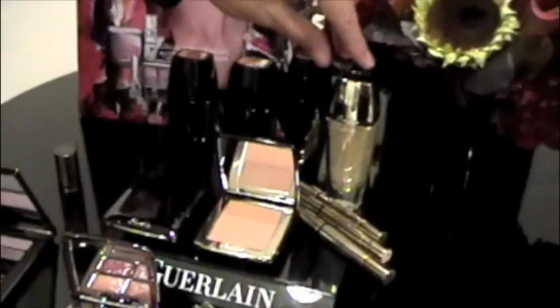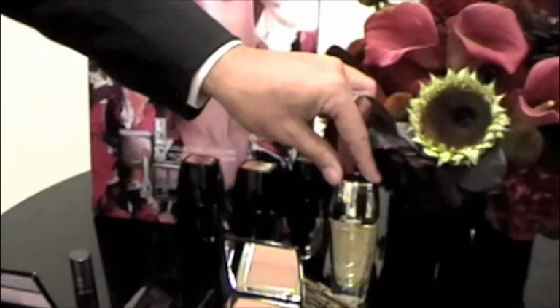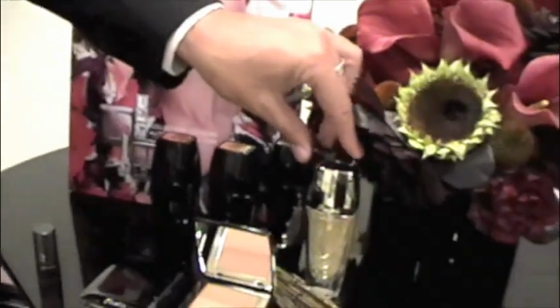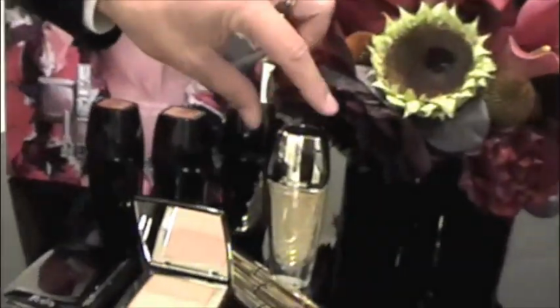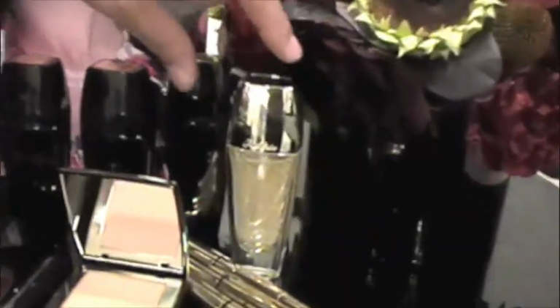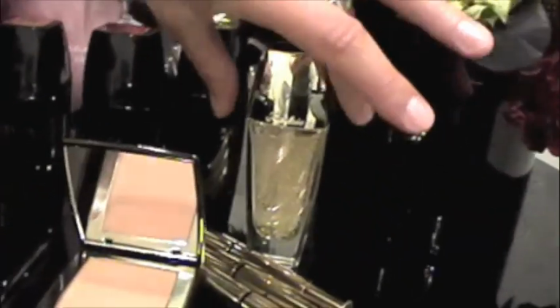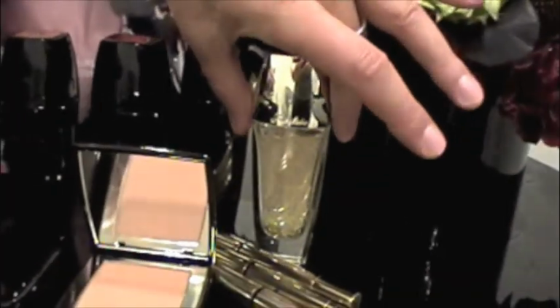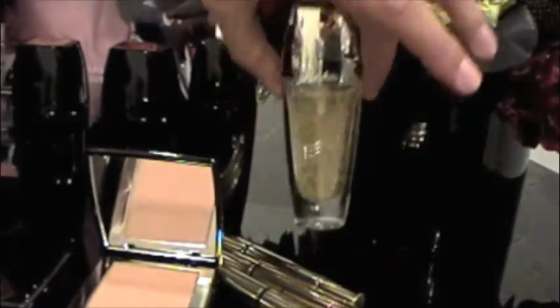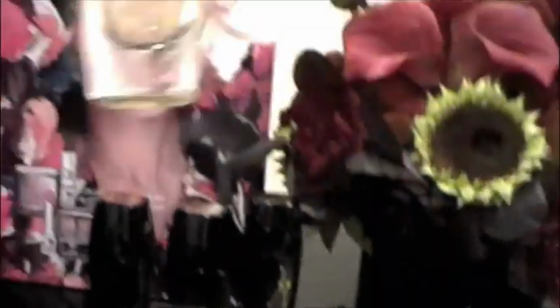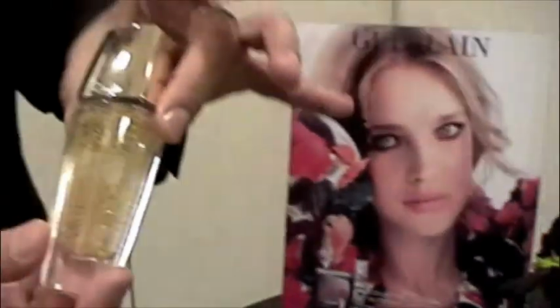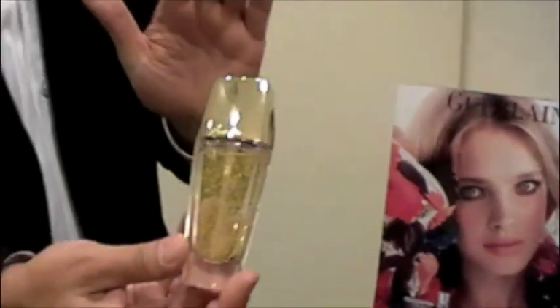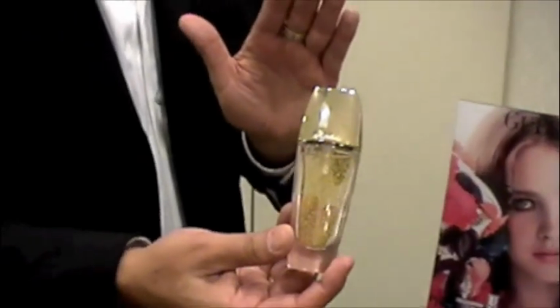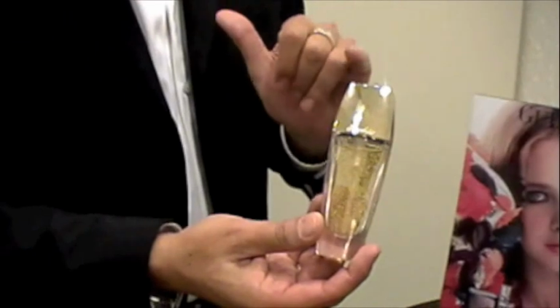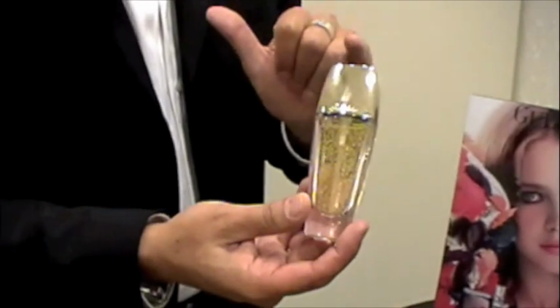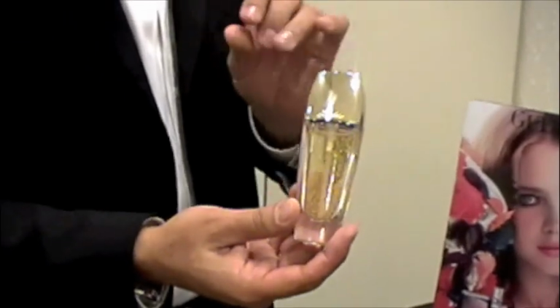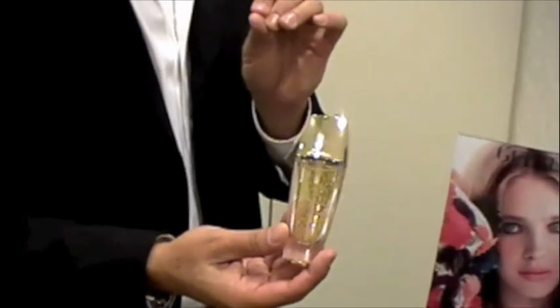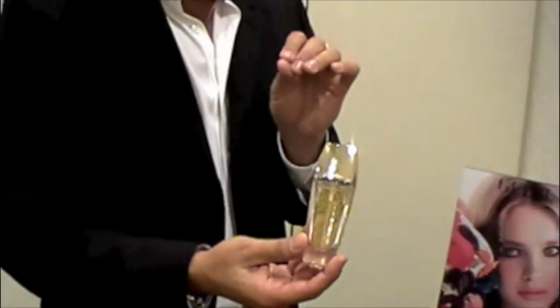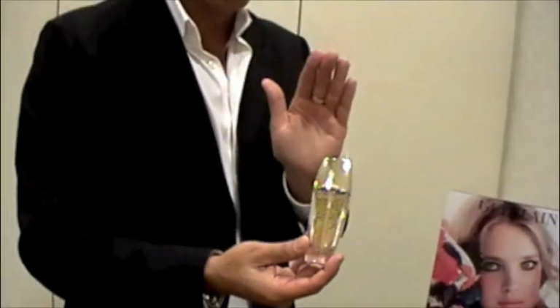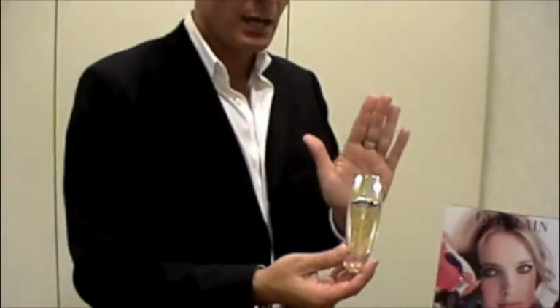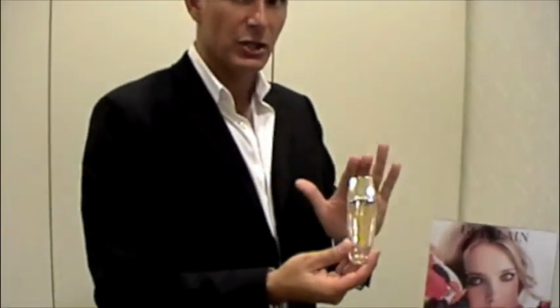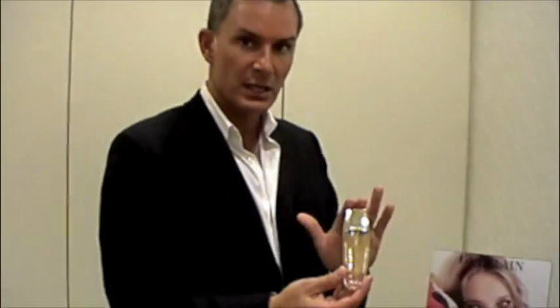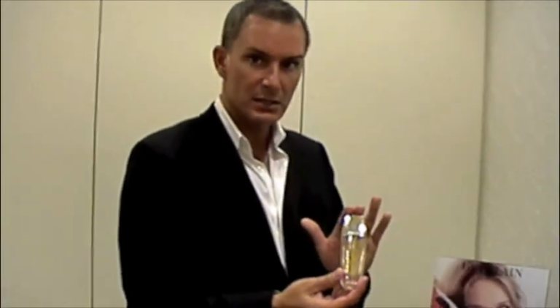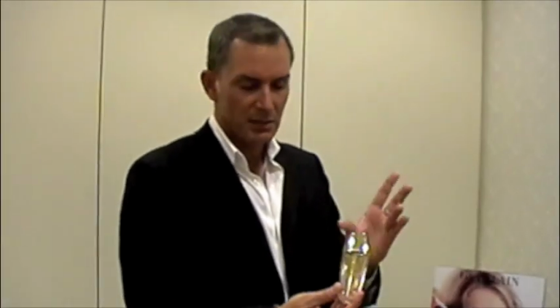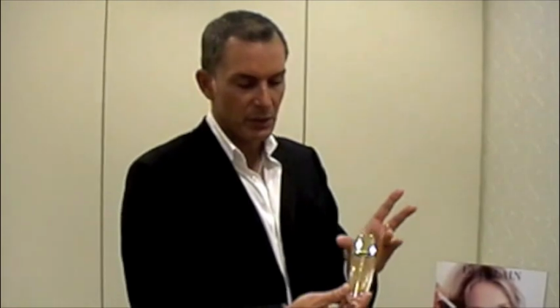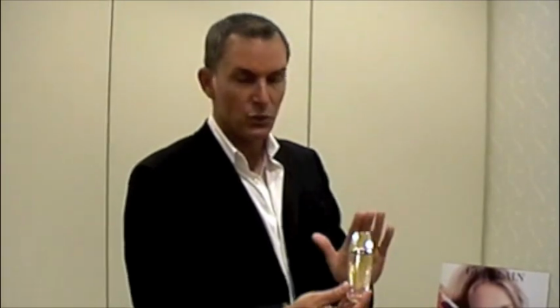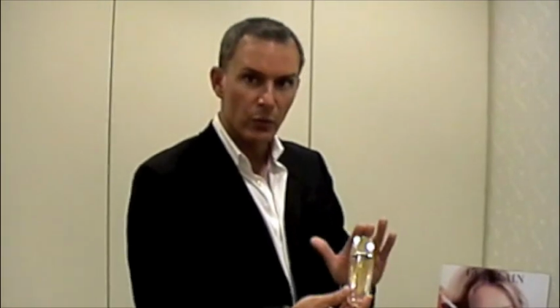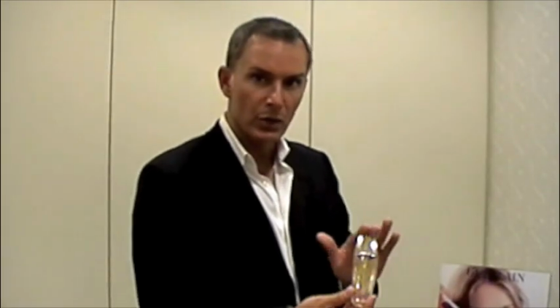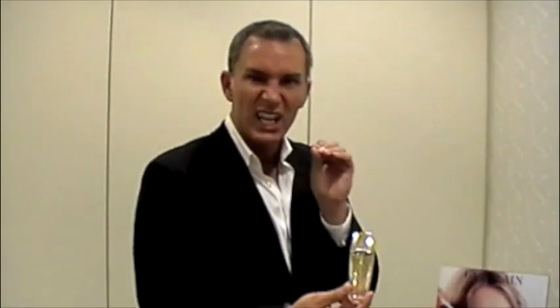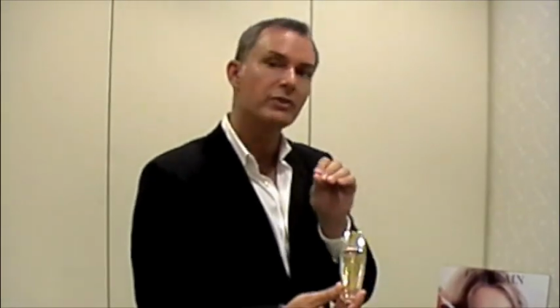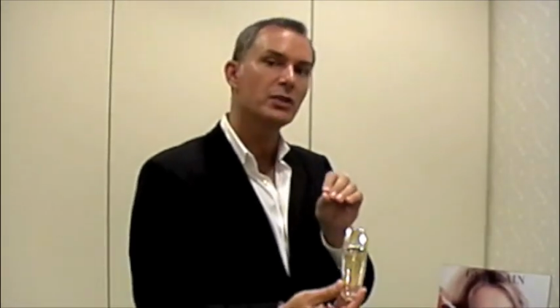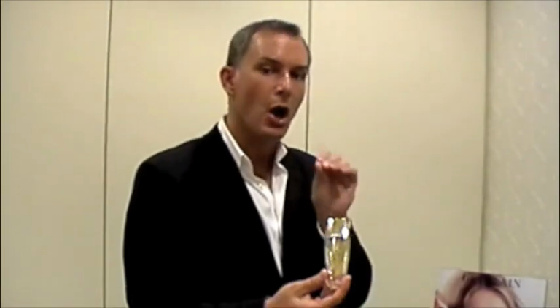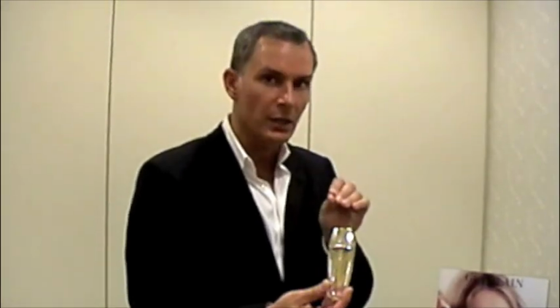This right here is called Lore. It's a foundation primer. If your foundation normally stays on half the day, by using this — with seven milligrams of 24 karat gold — it holds your foundation on all day long.